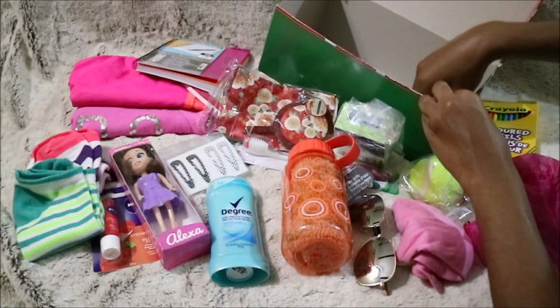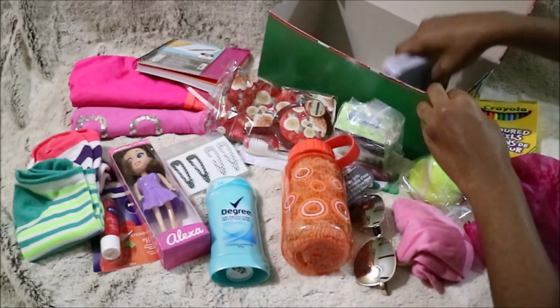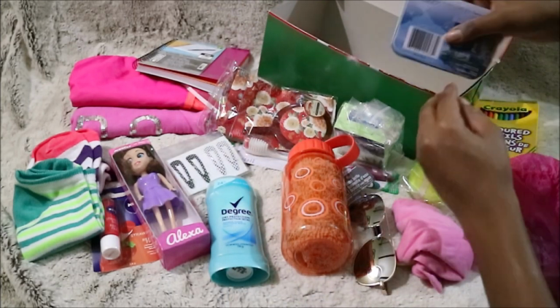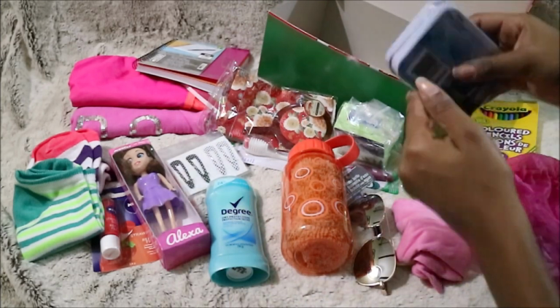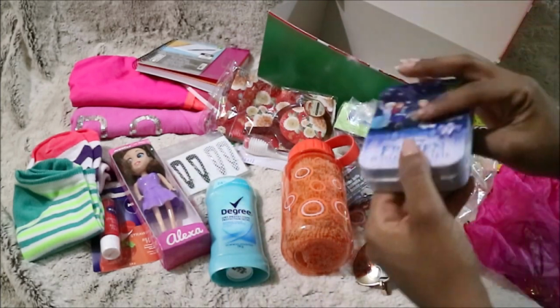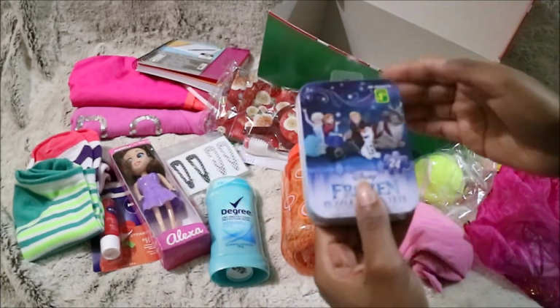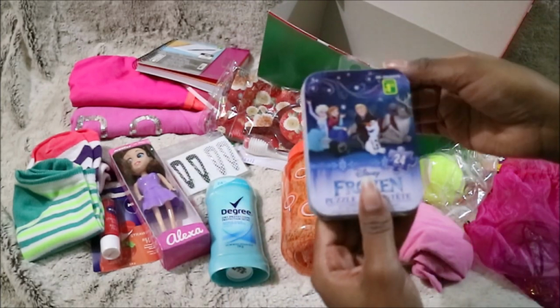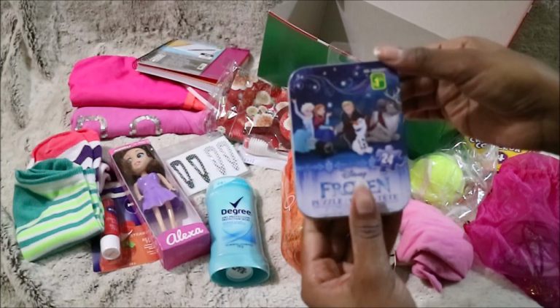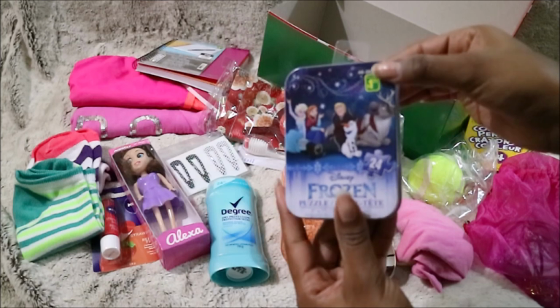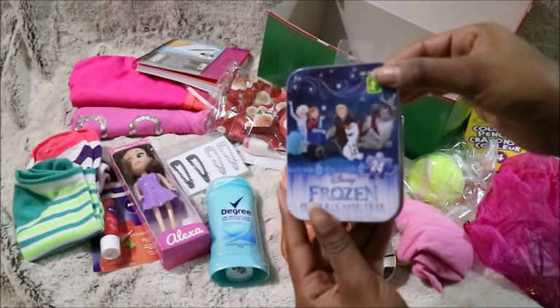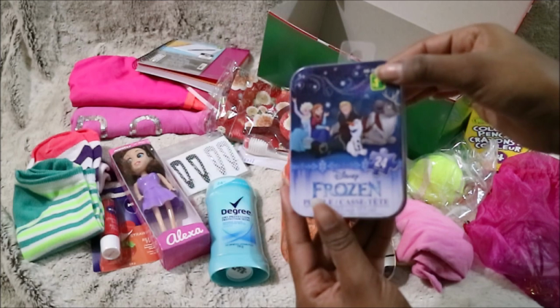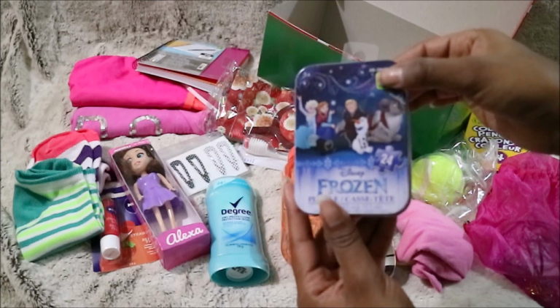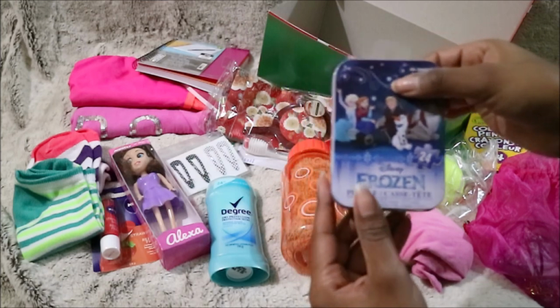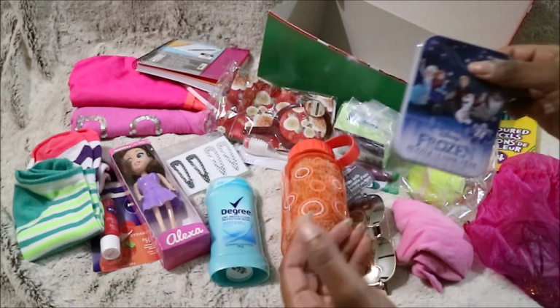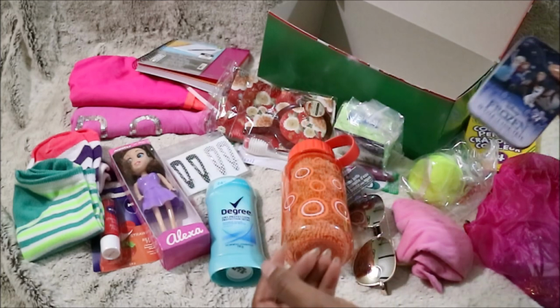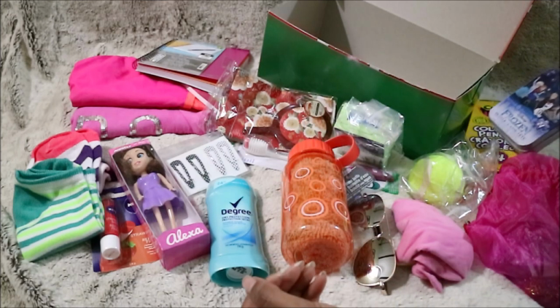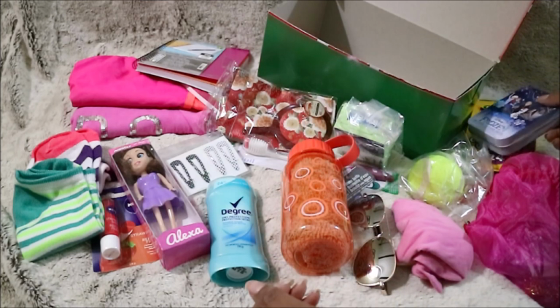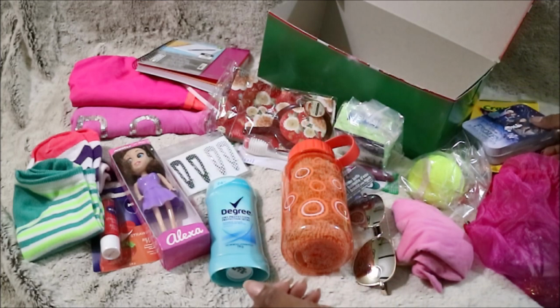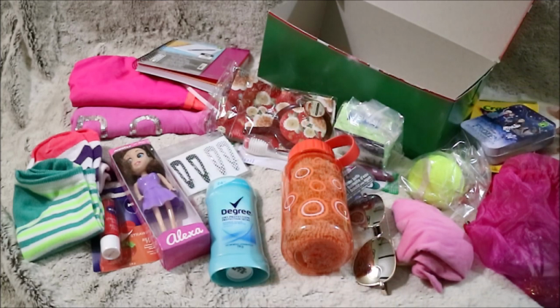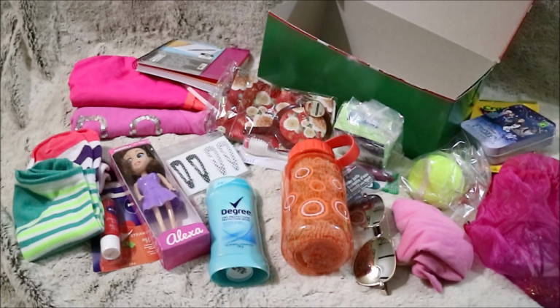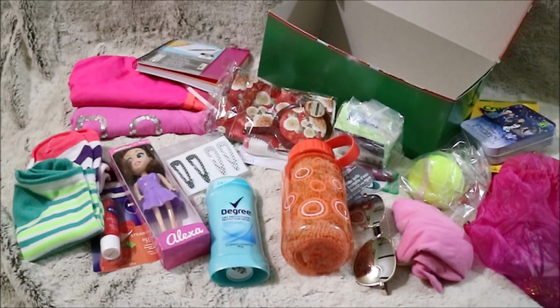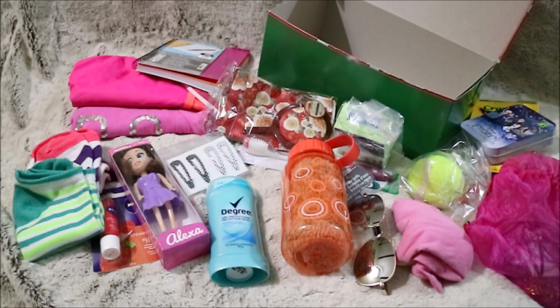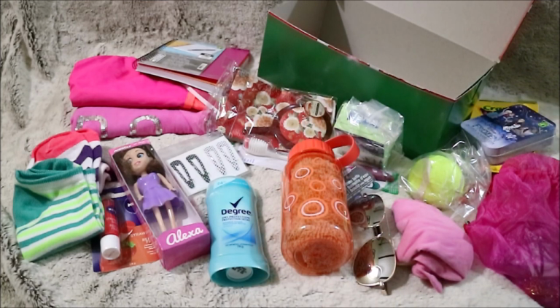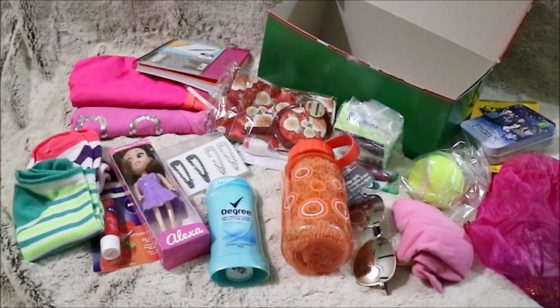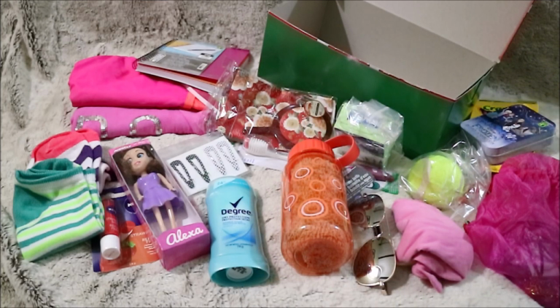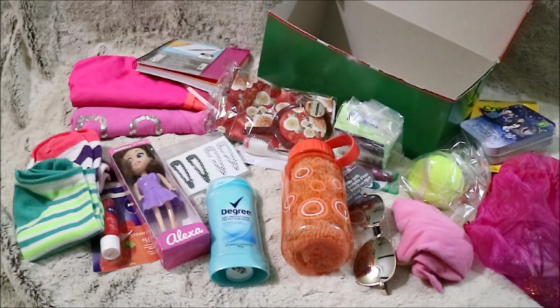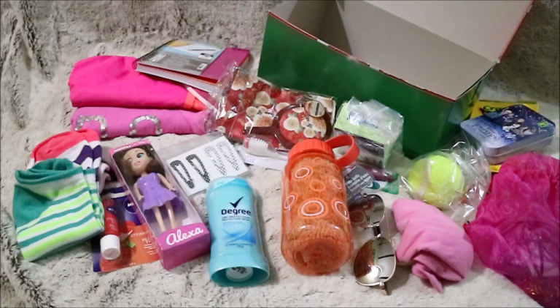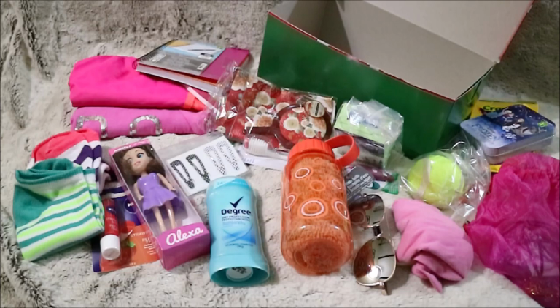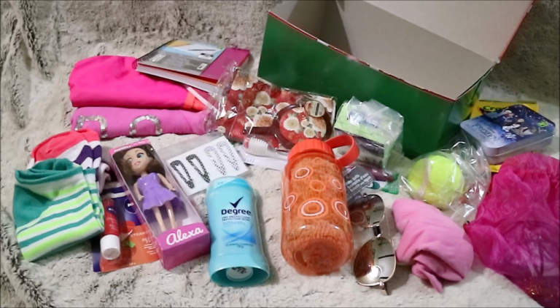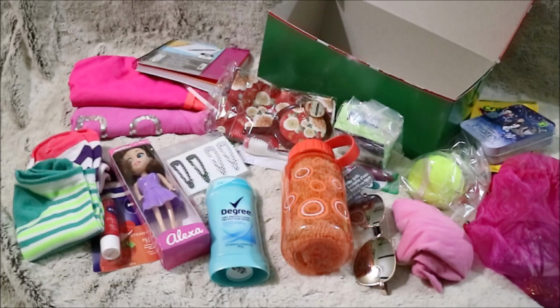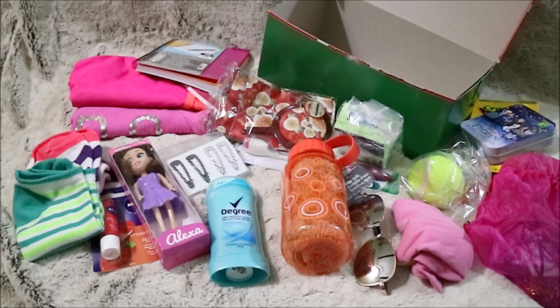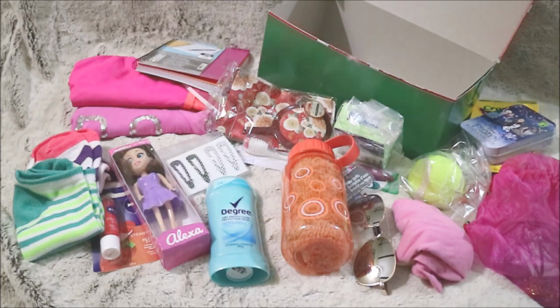Then just a pencil crayon and it comes with a sharpener as well, then a notebook, then some soap, and last but not least a frozen puzzle. I hope you found this video to be helpful, and thank you so much for watching — I'll talk to you later, bye!